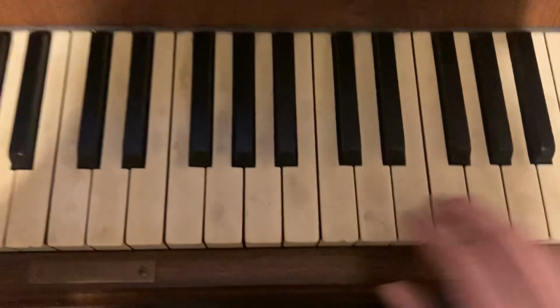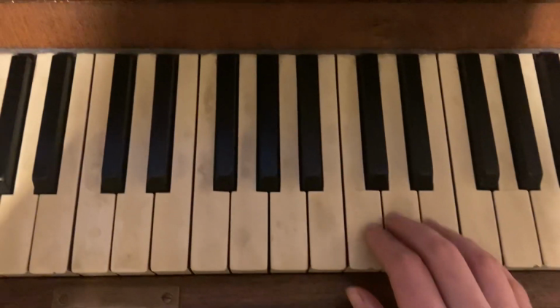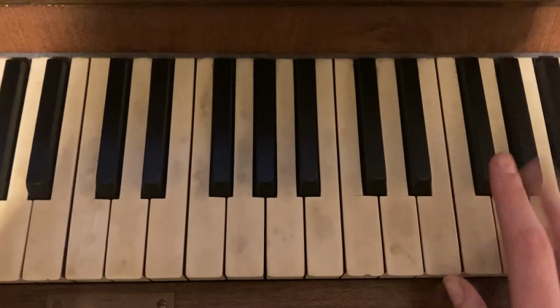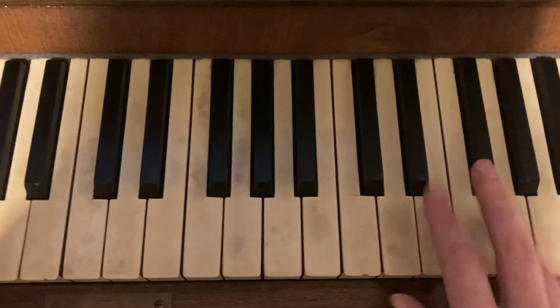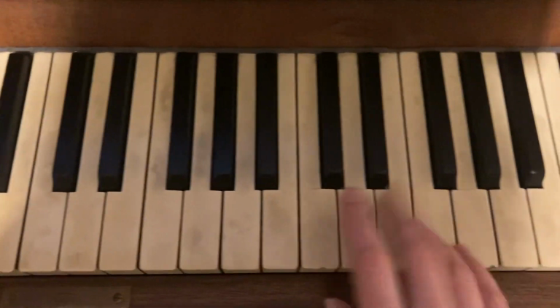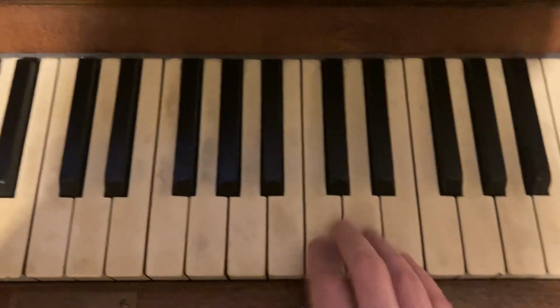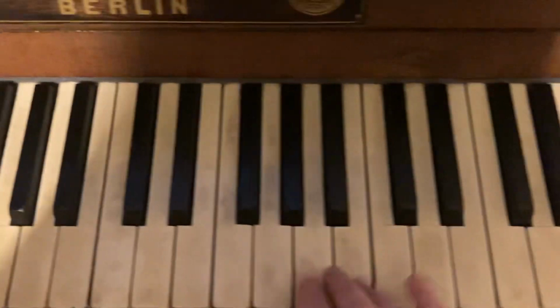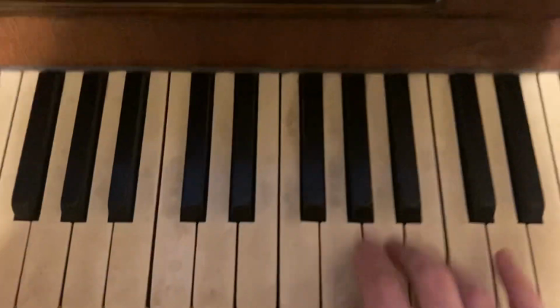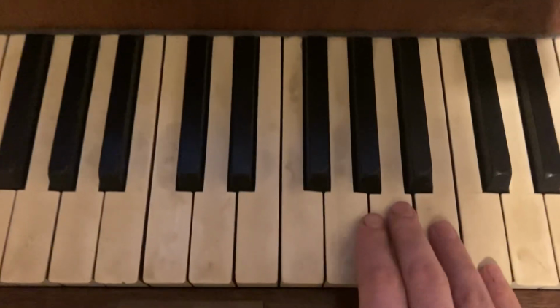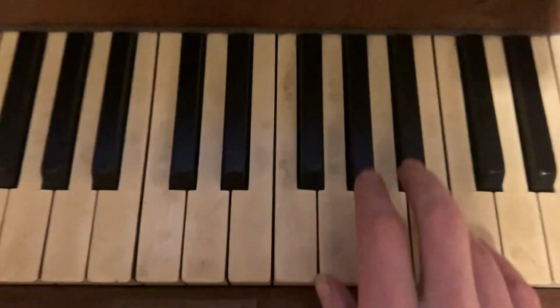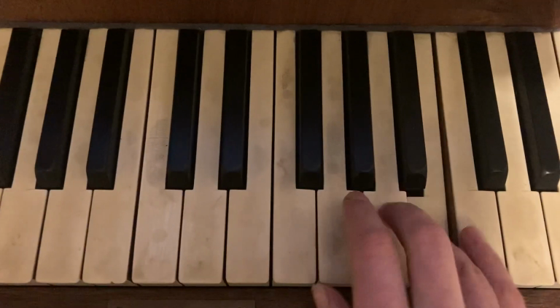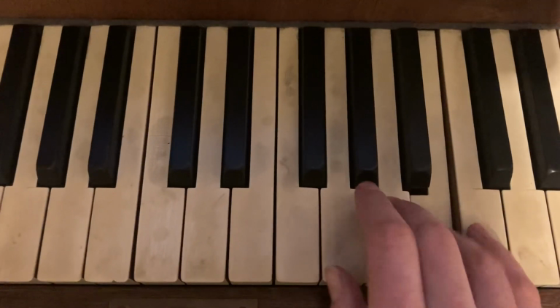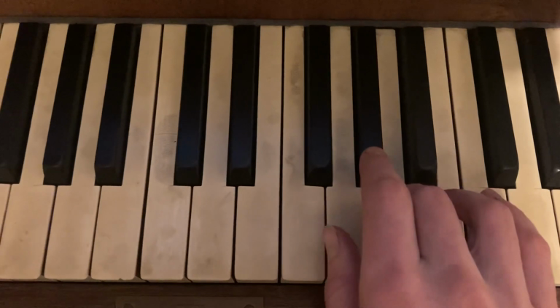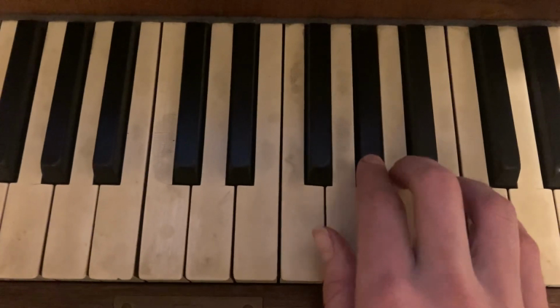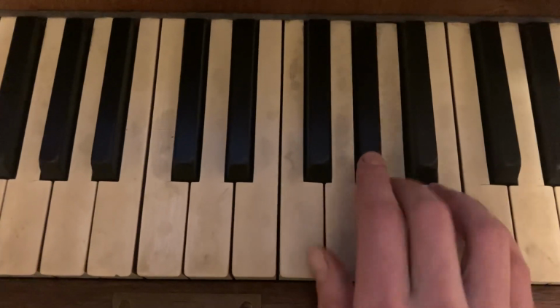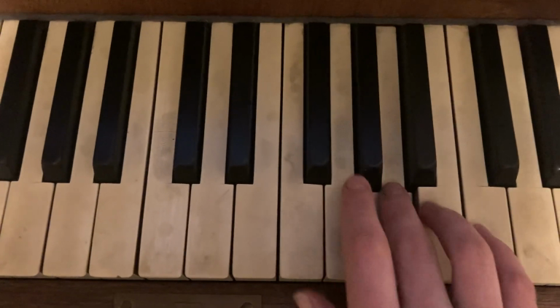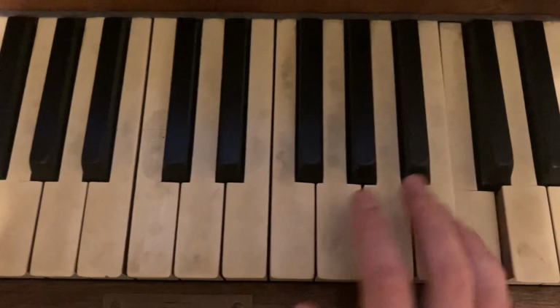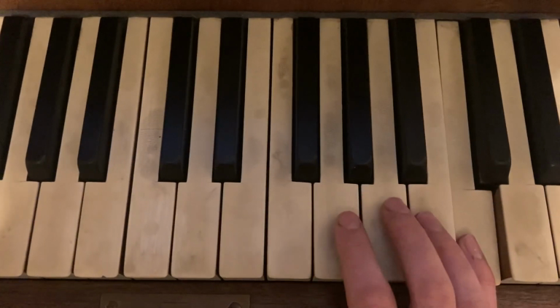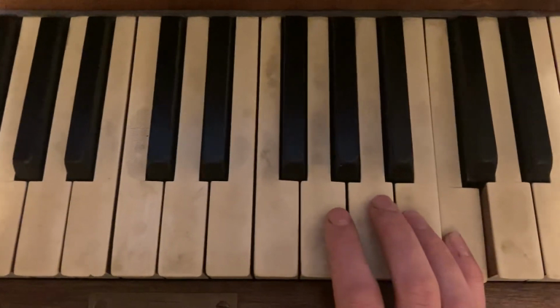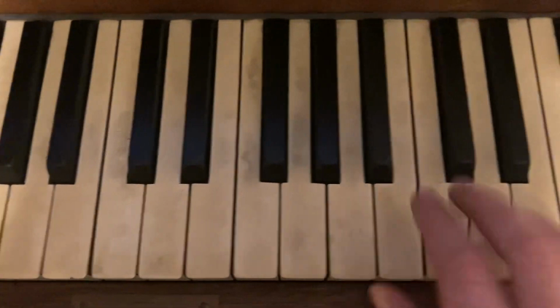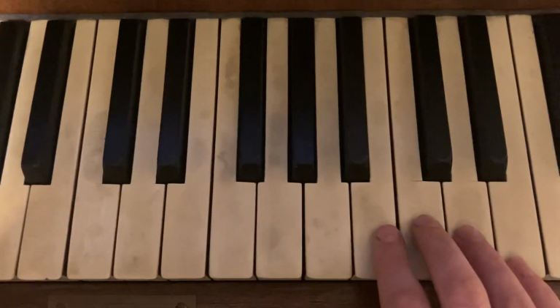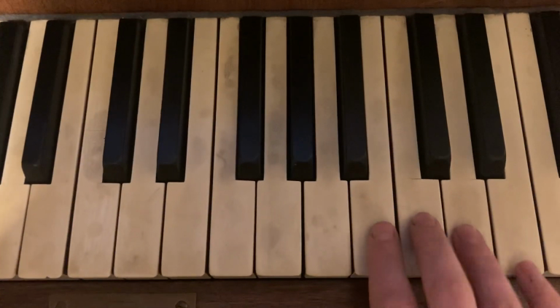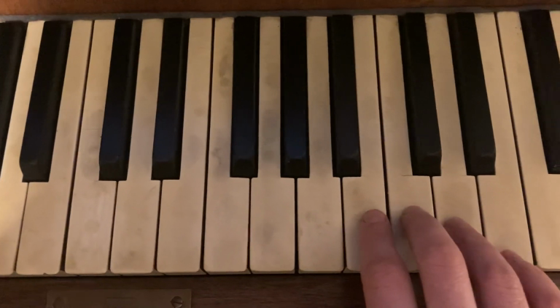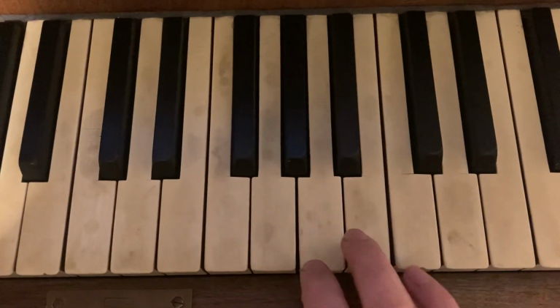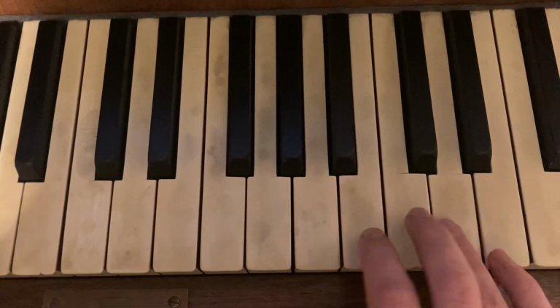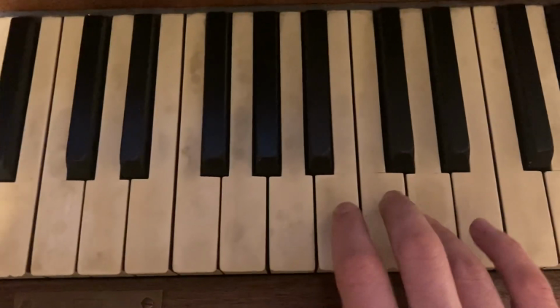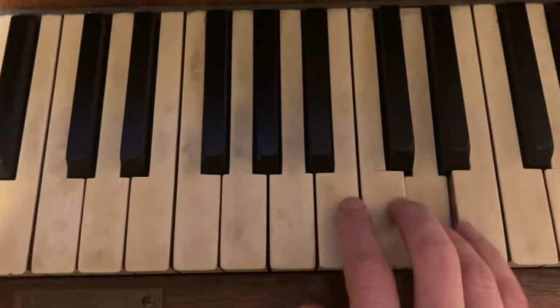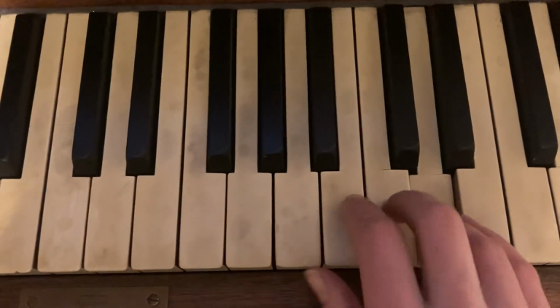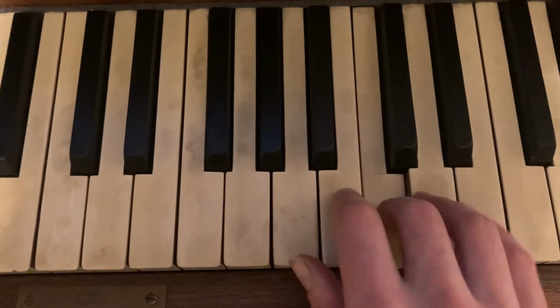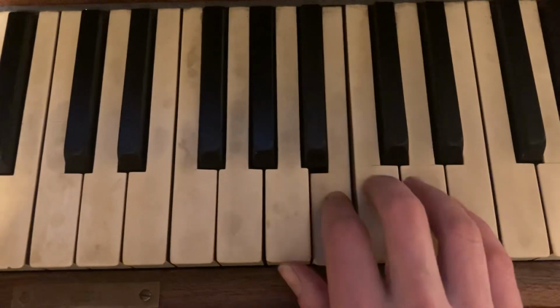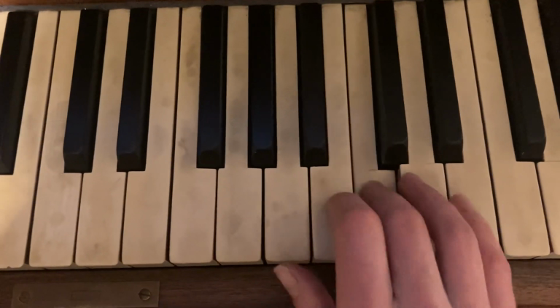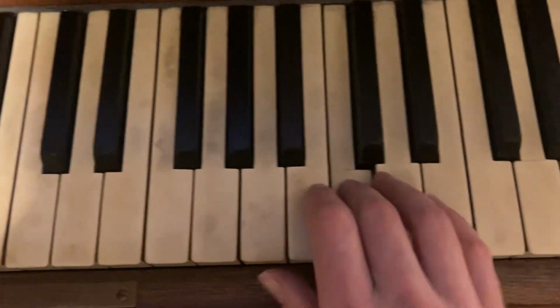Okay, so we've got here starting on the B and we're going 4, 3, 2, 3, 5. Repeat the same pattern — go up two notes, go up to the D: 4, 3, 2, 3, 5.